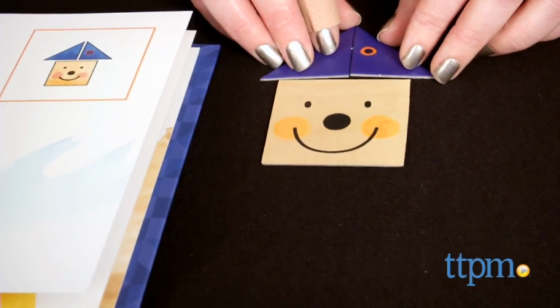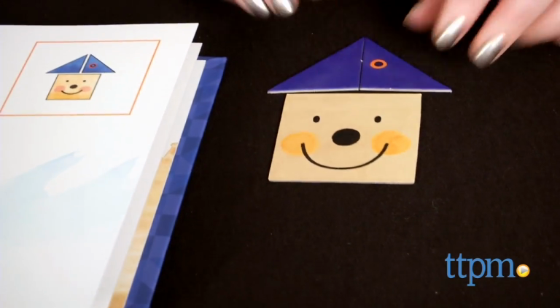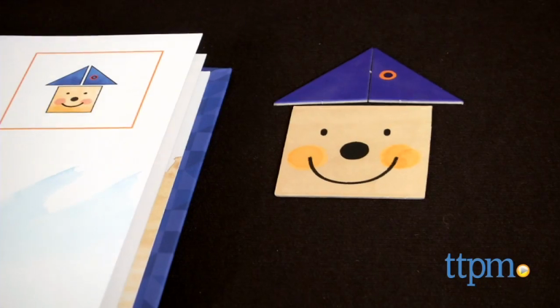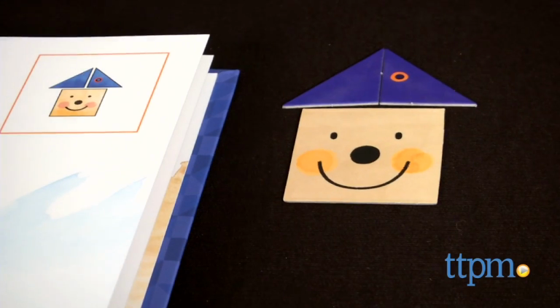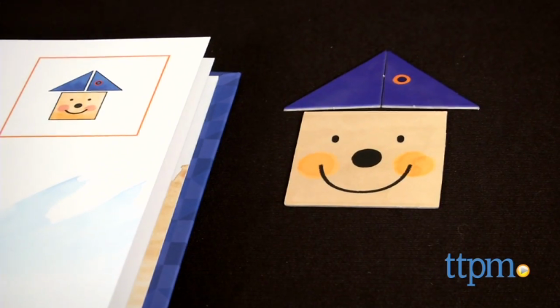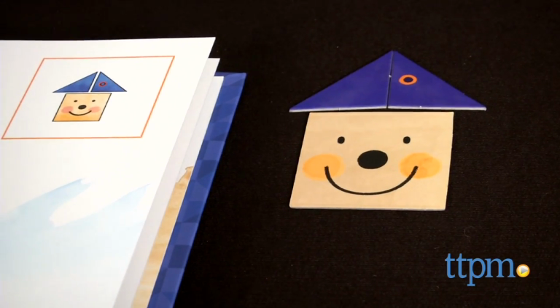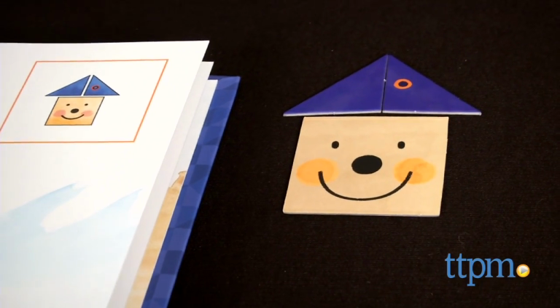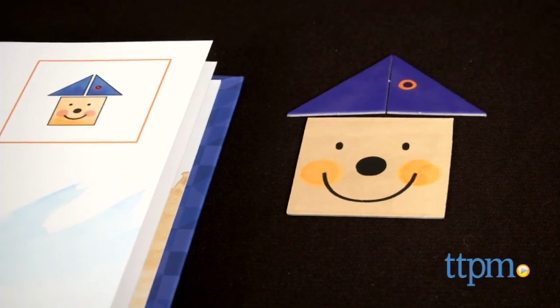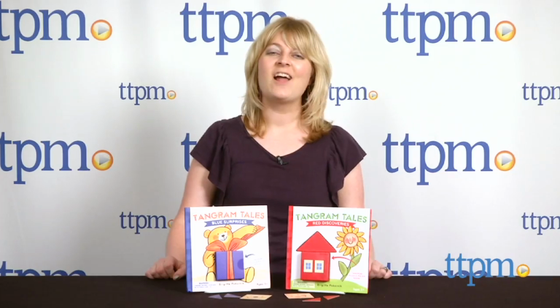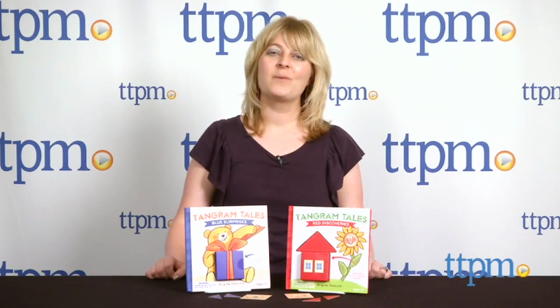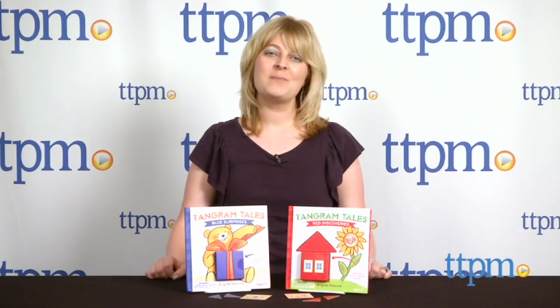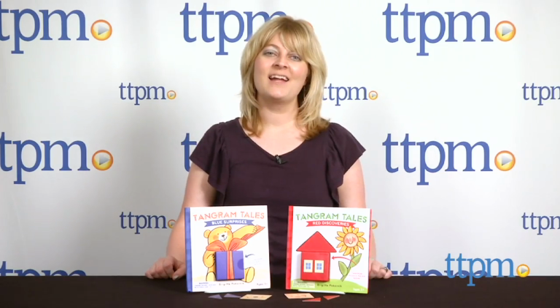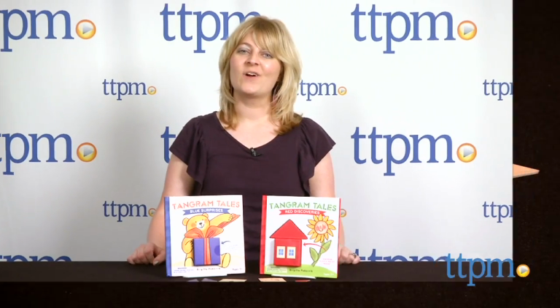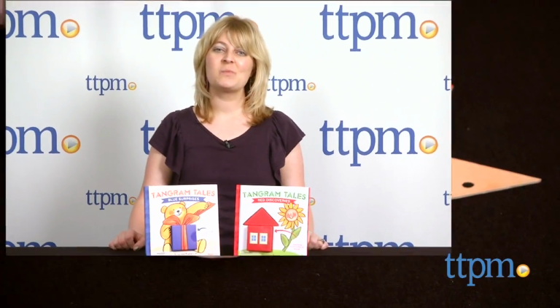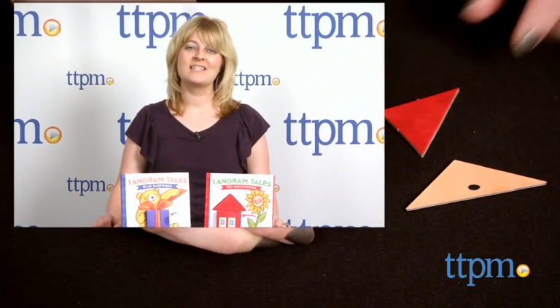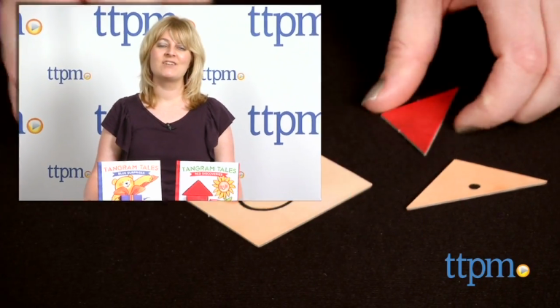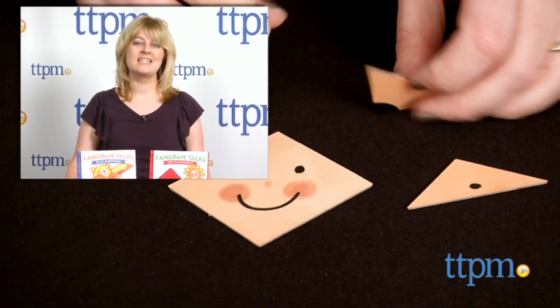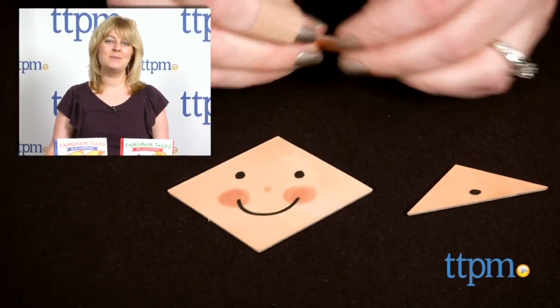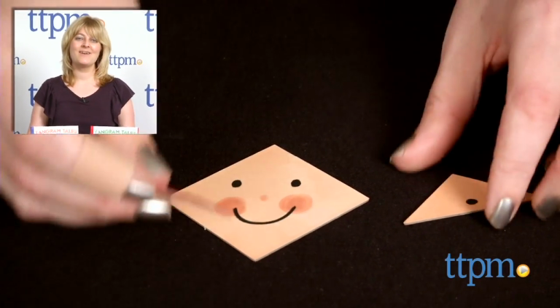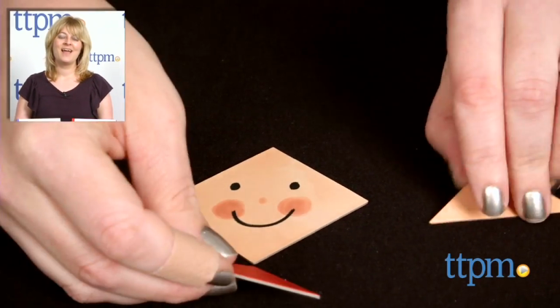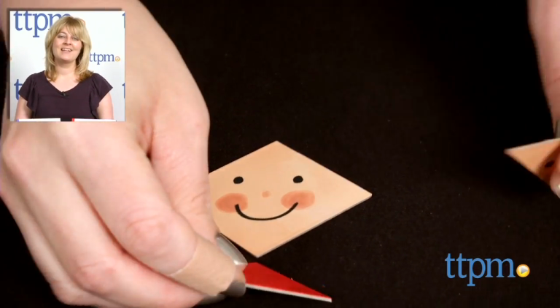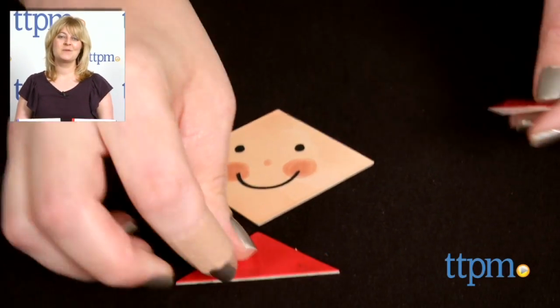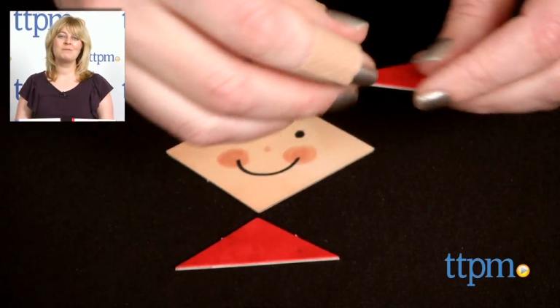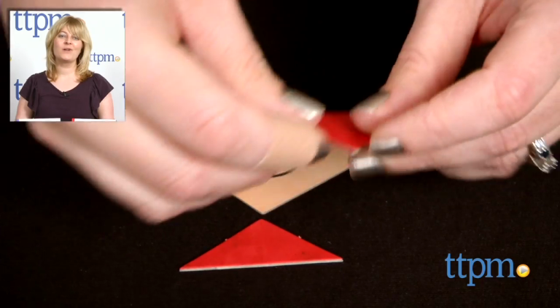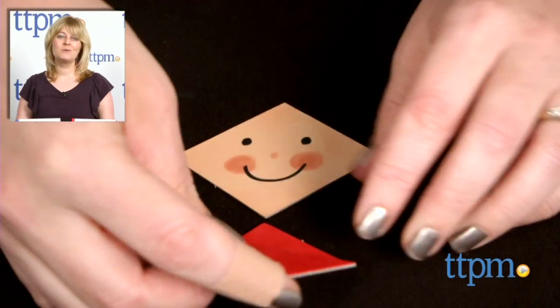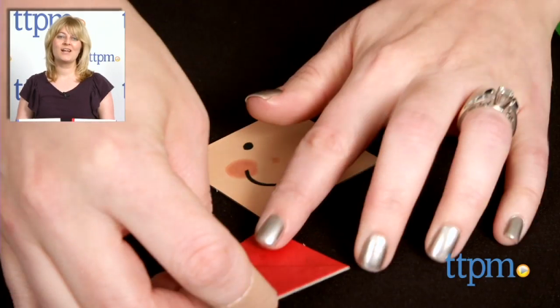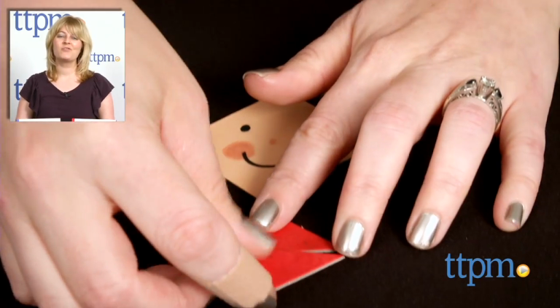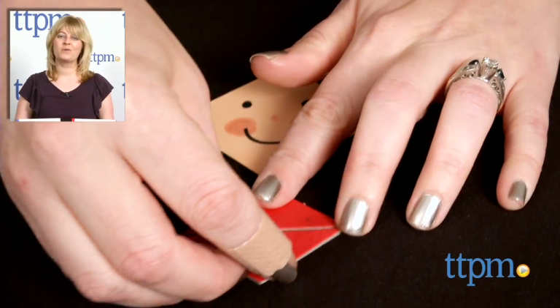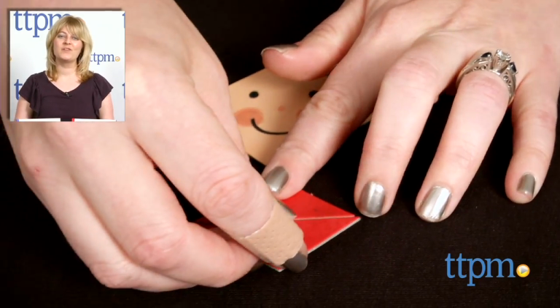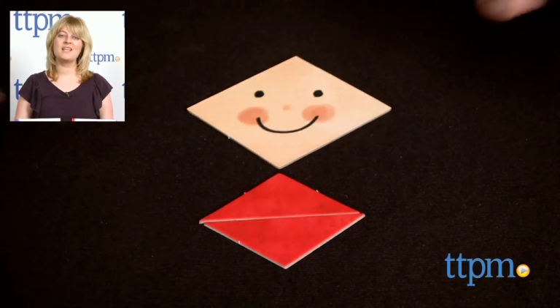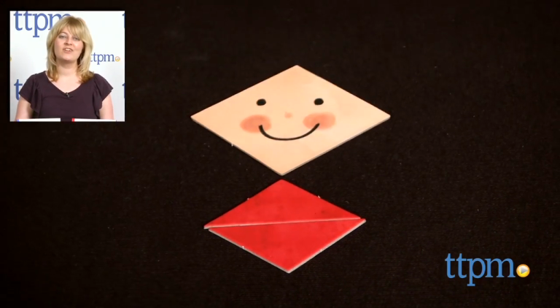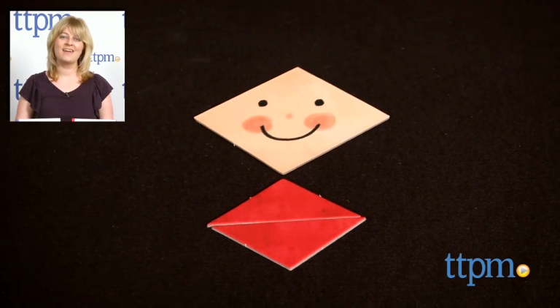These books are for ages three to six, and for where to buy and current prices visit TTPM, and subscribe to our YouTube channel for more reviews every day. Take care.